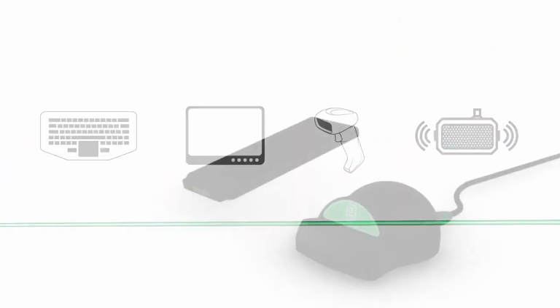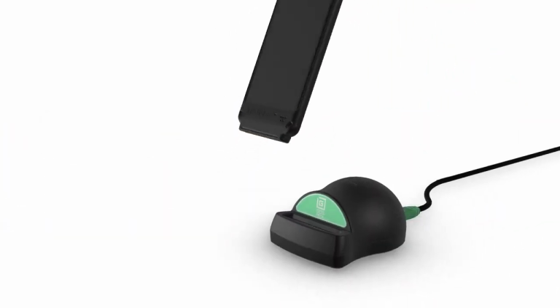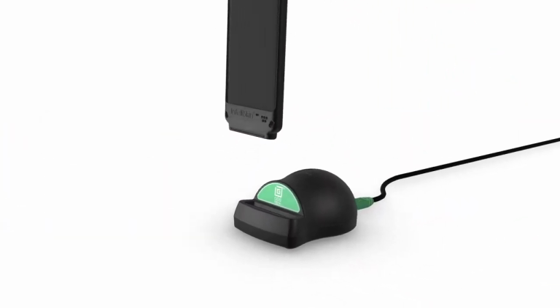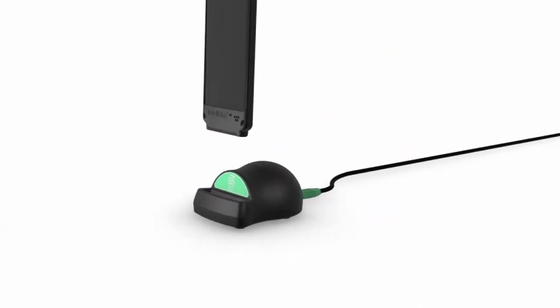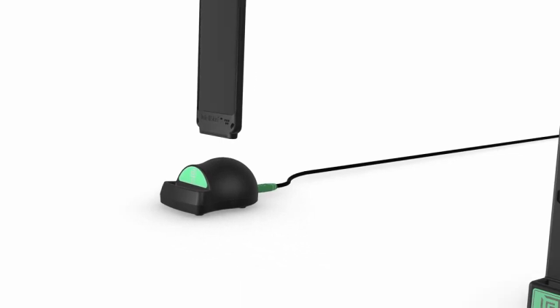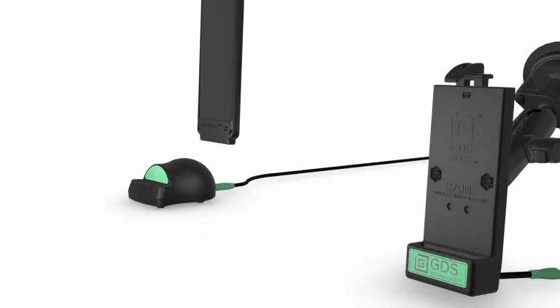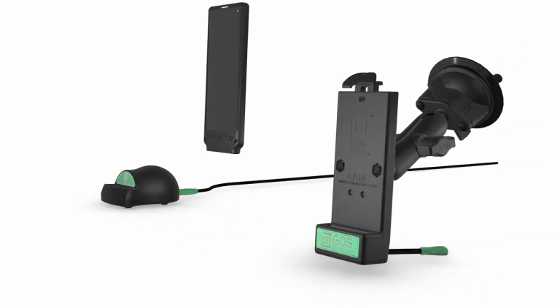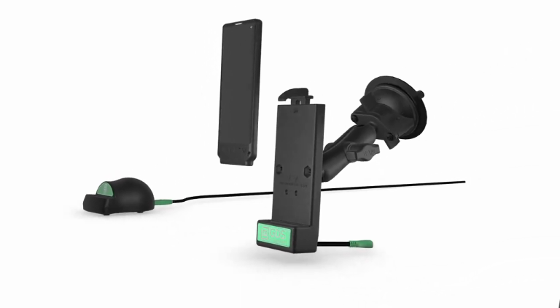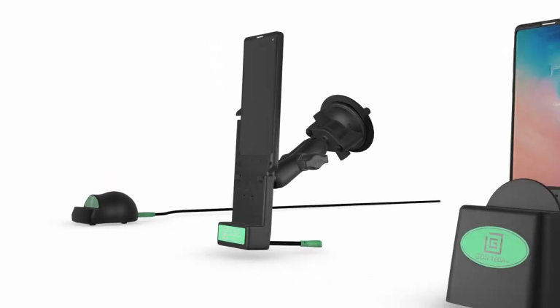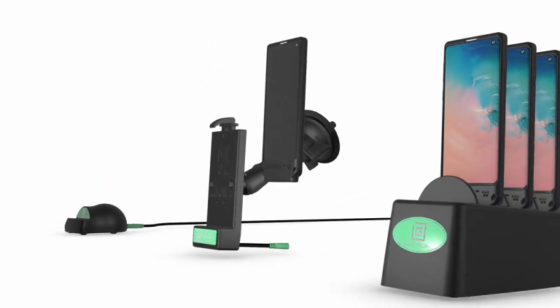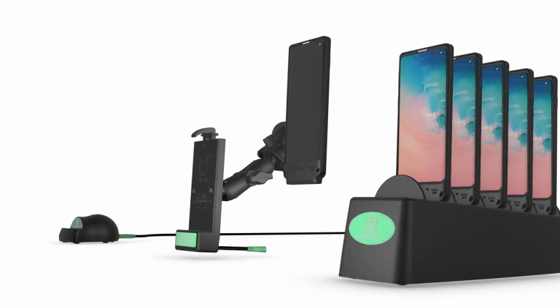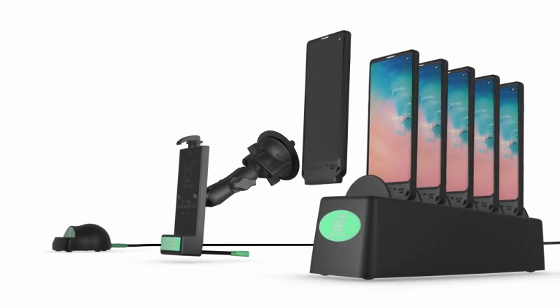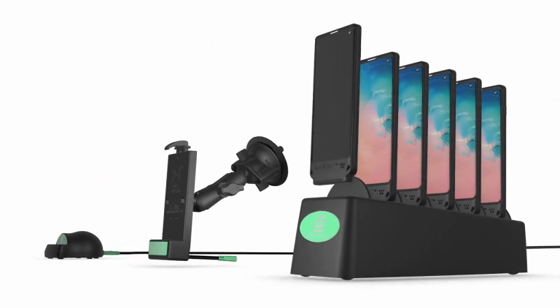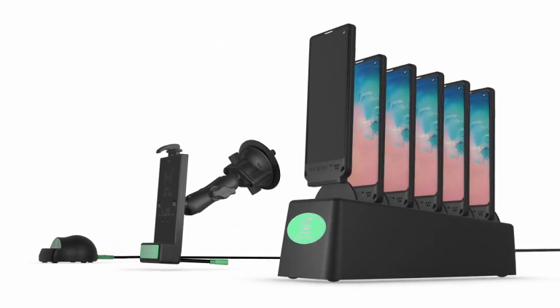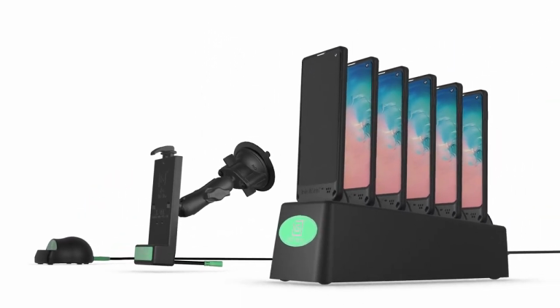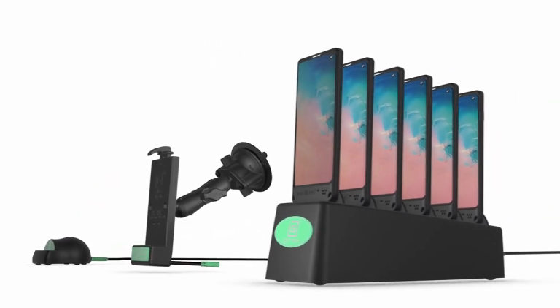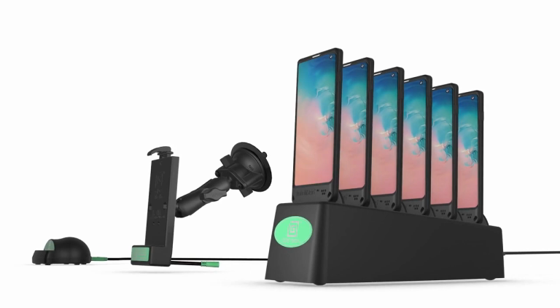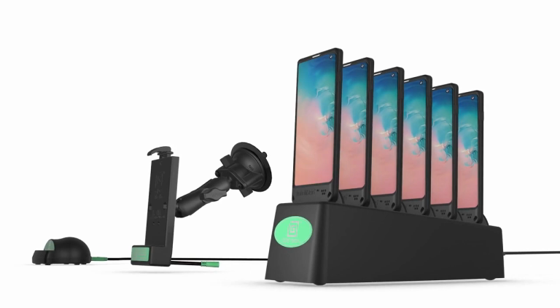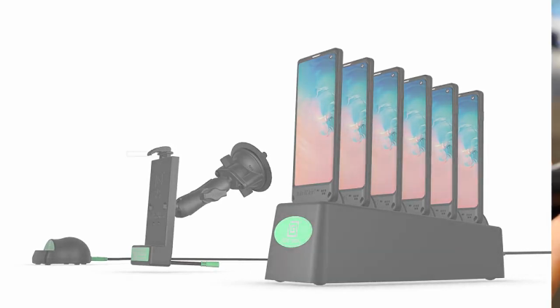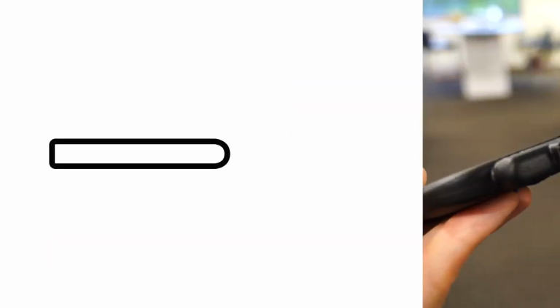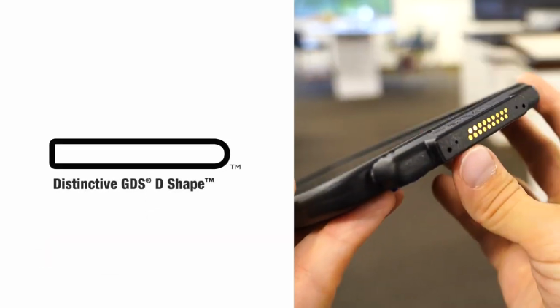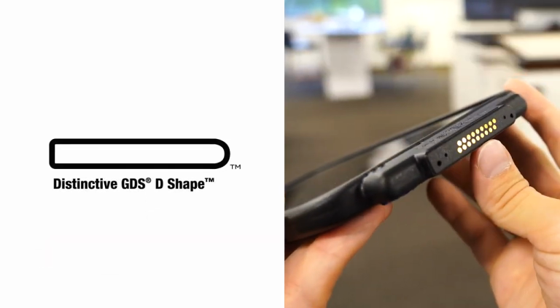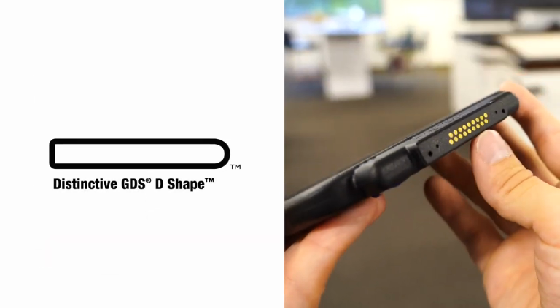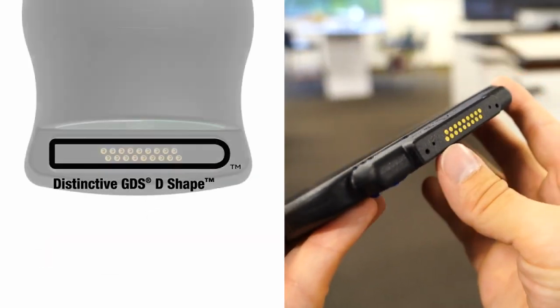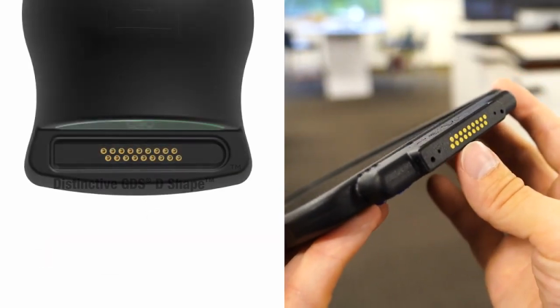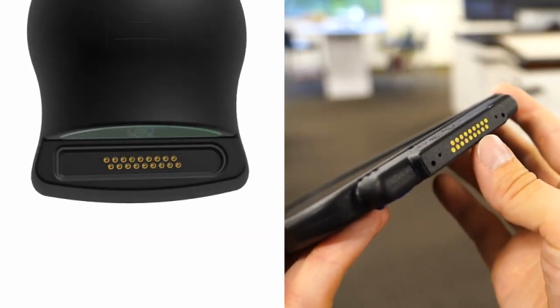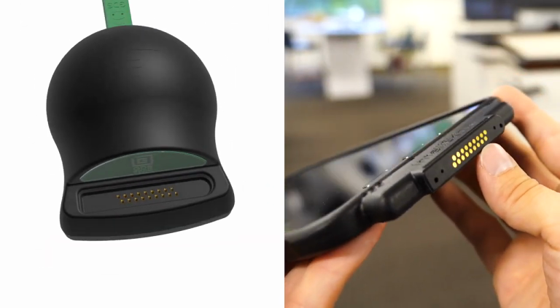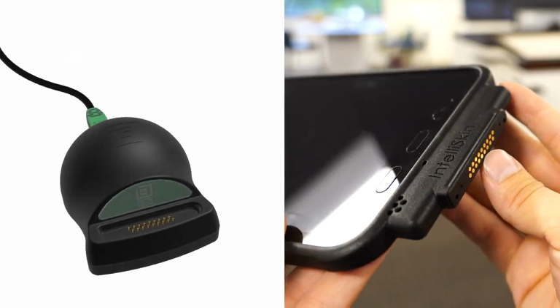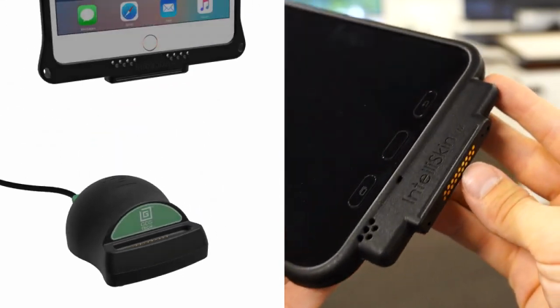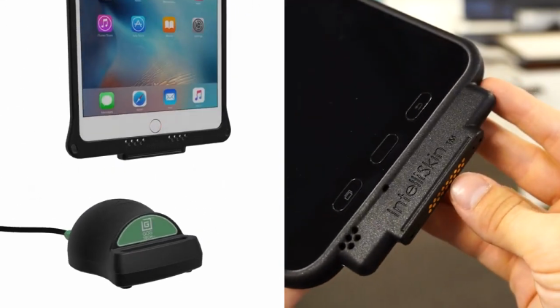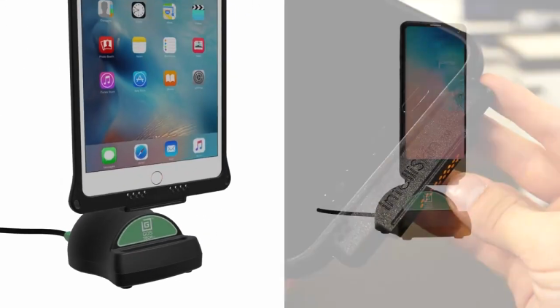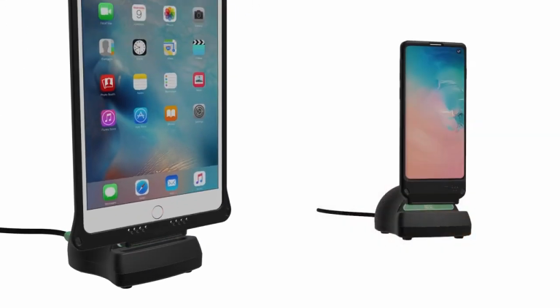Each GDS dock keeps your device charged and safe in any environment with a variety of desktop and vehicle docking stations. The built-in distinctive D-shape with ruggedized PogoPen technology delivers the best power and data connectivity.